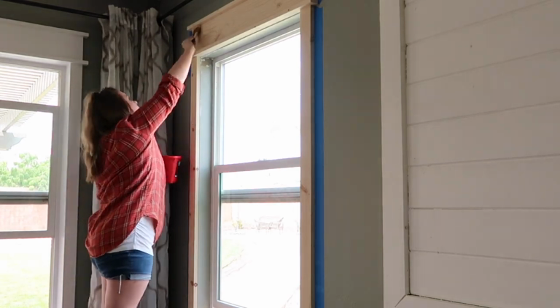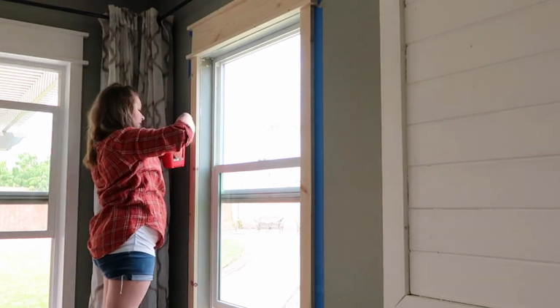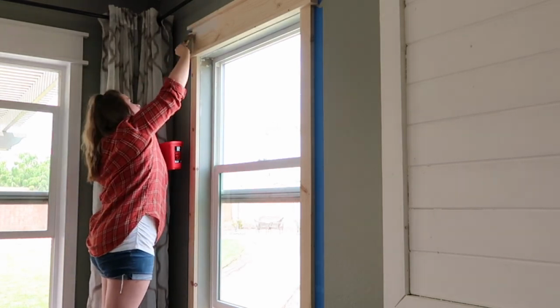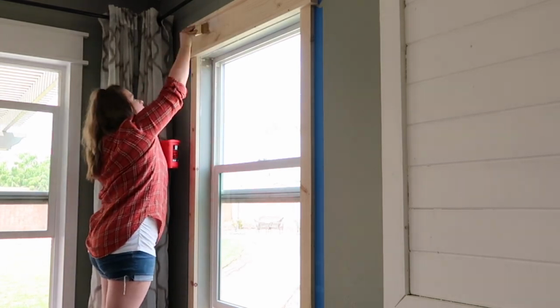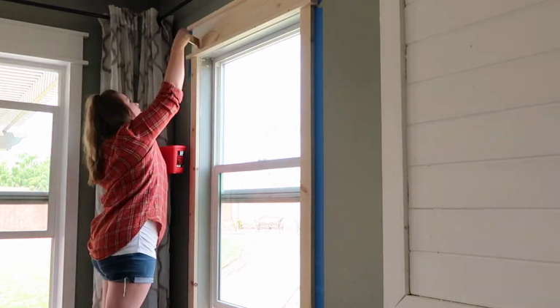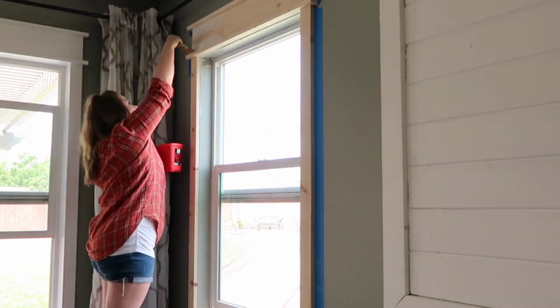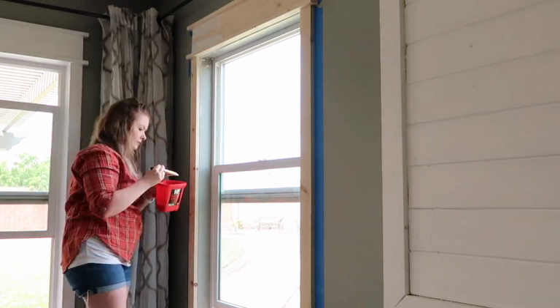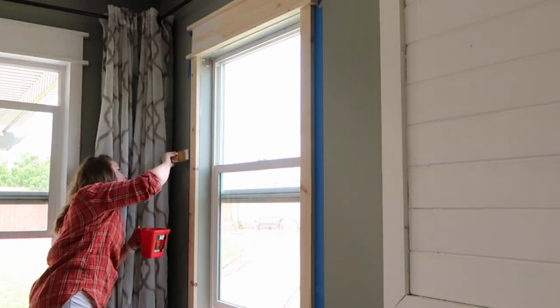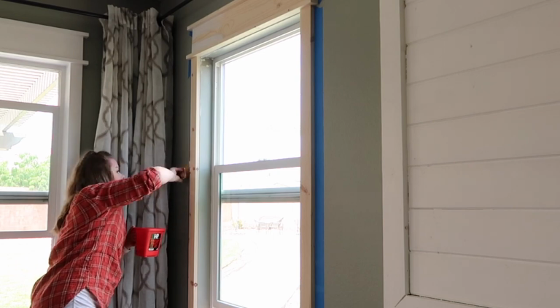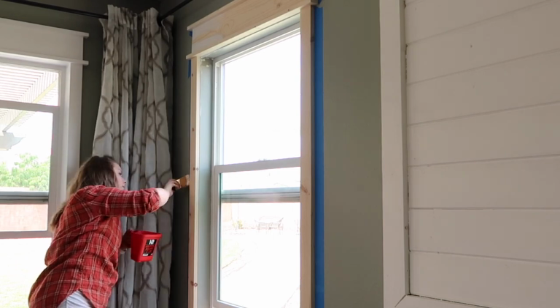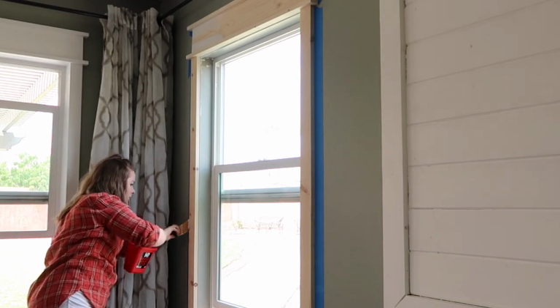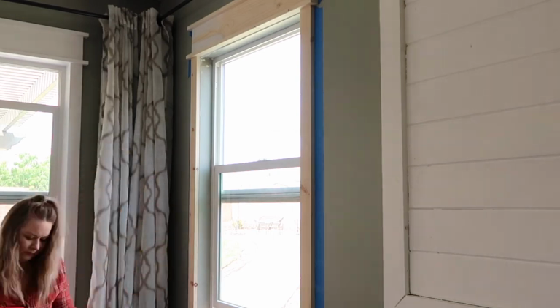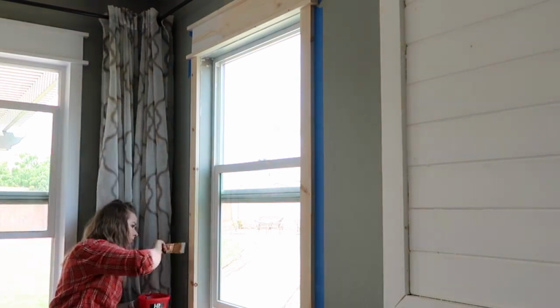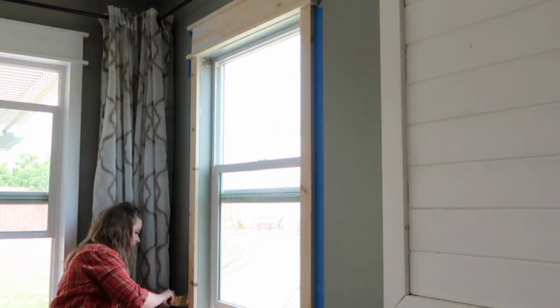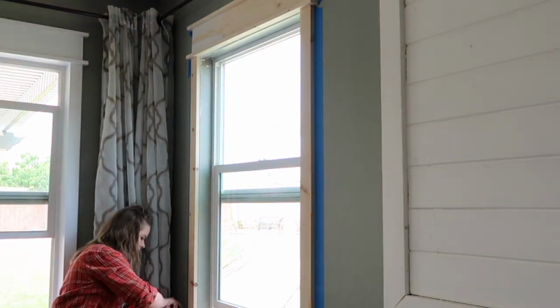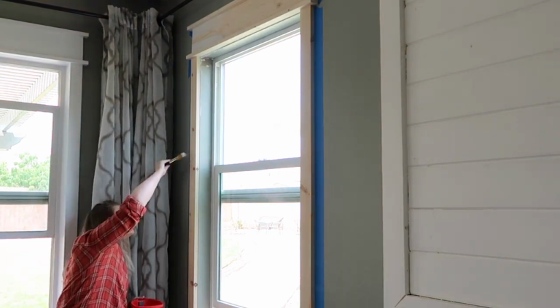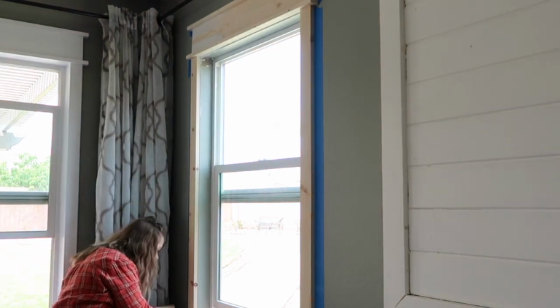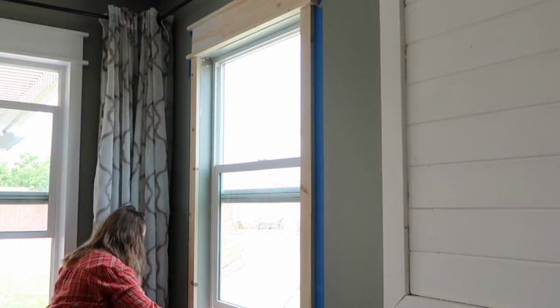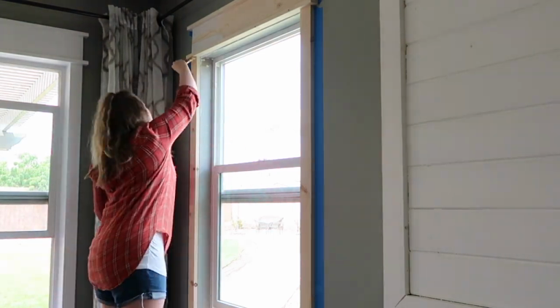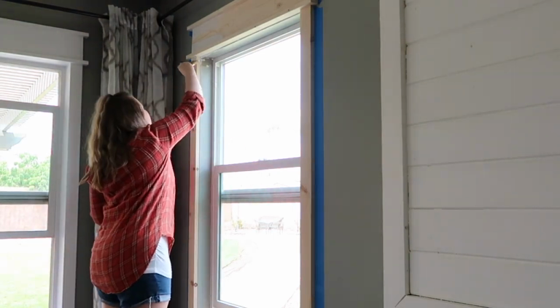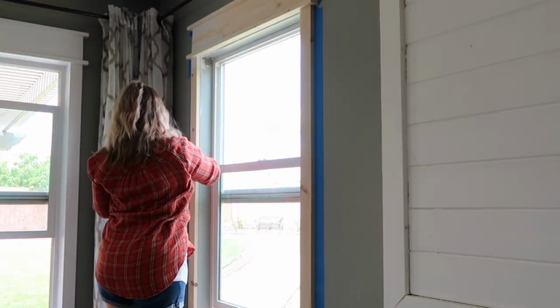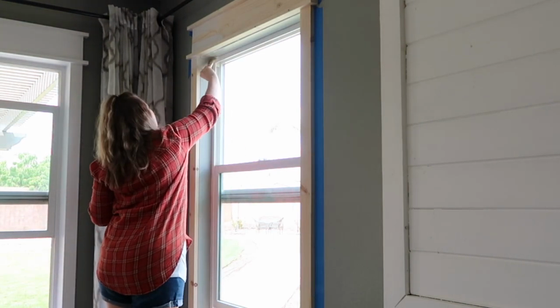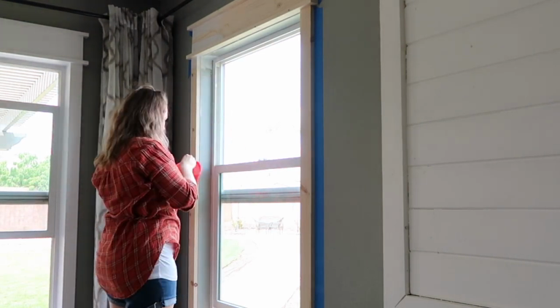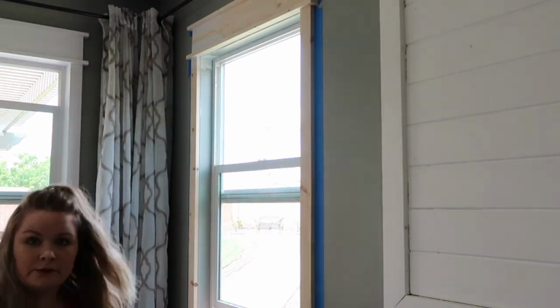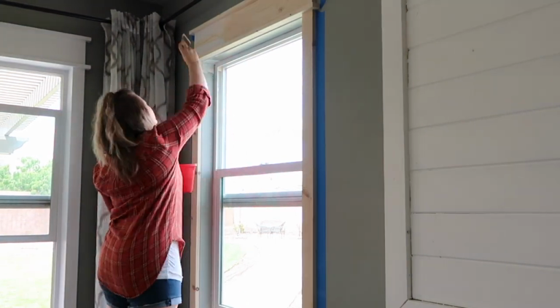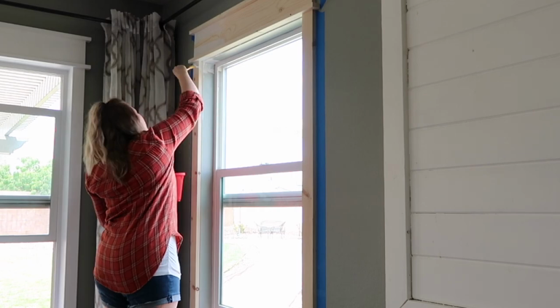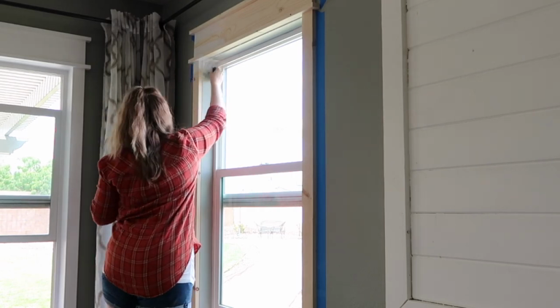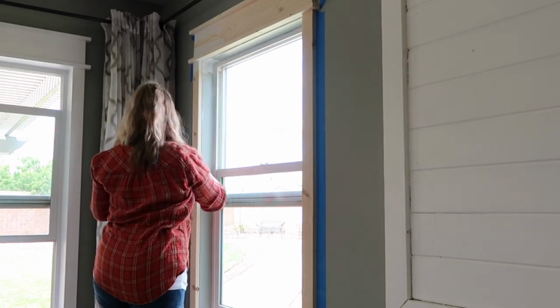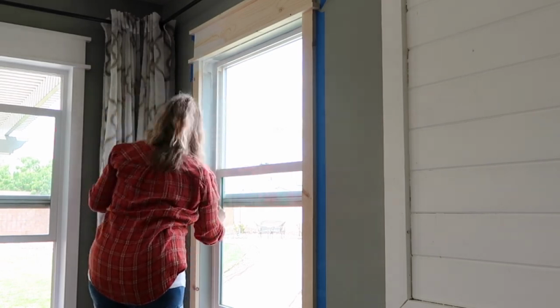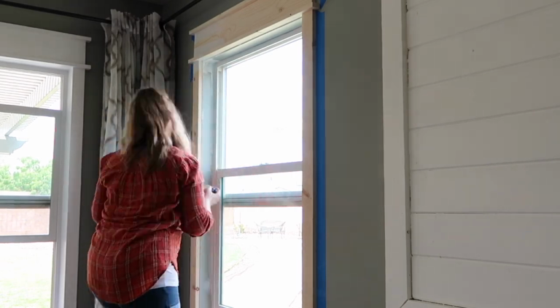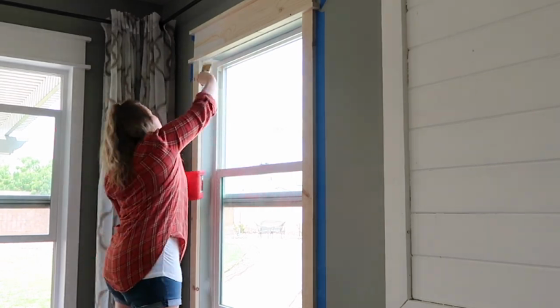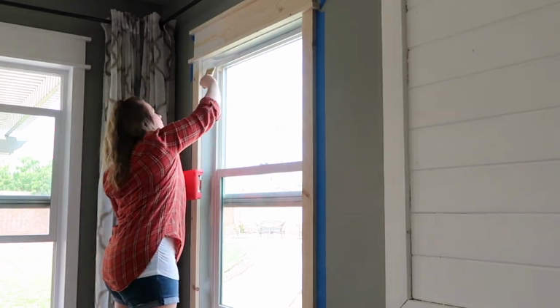I'm going to start priming, and I always like to get all the corners and edges — basically anything I can't hit with a roller — done first.